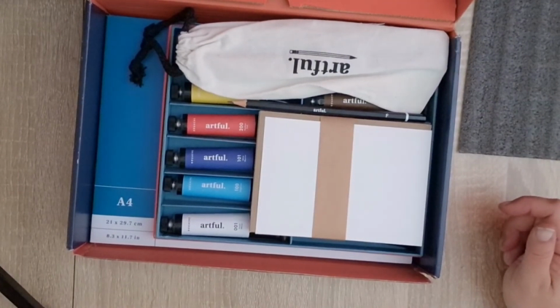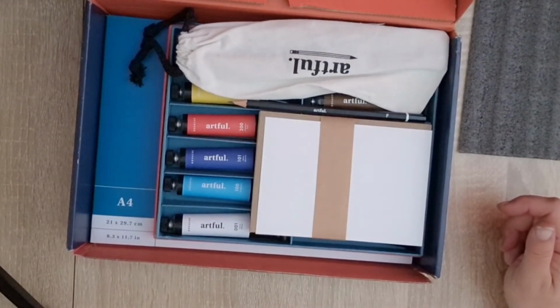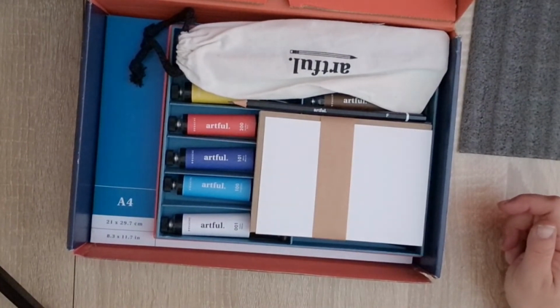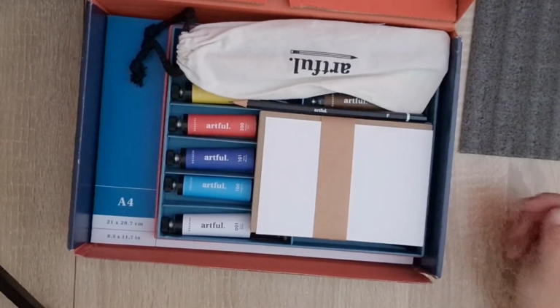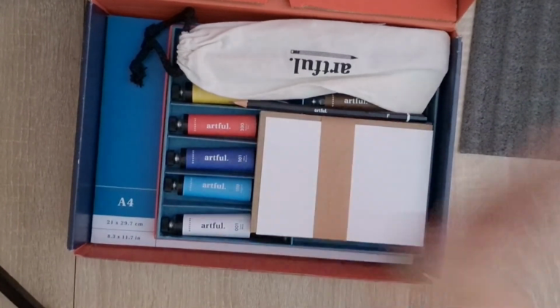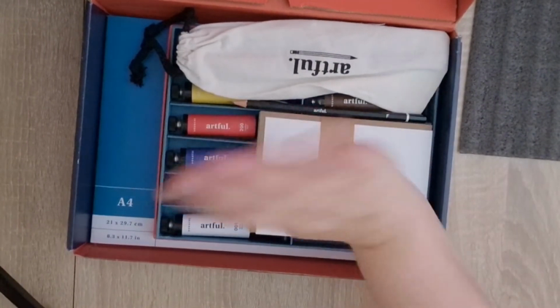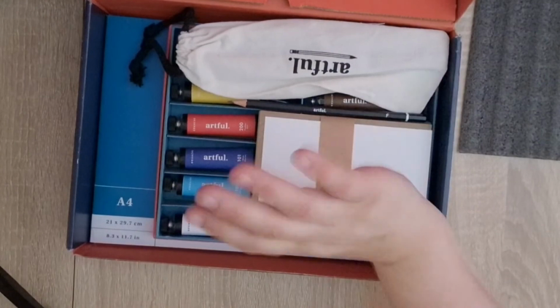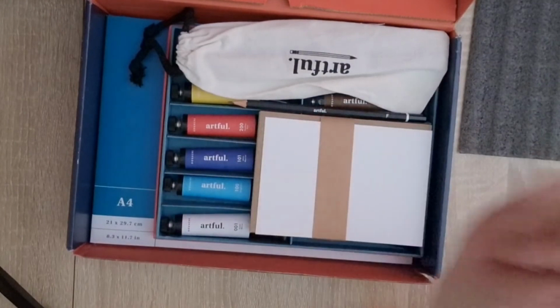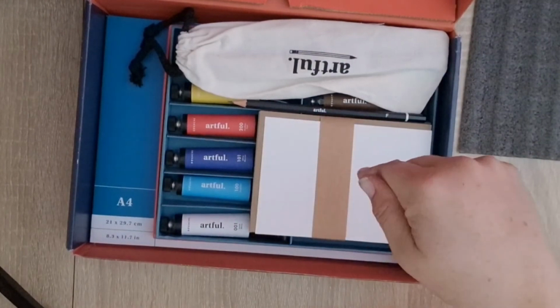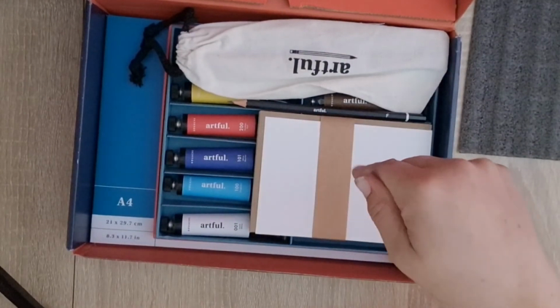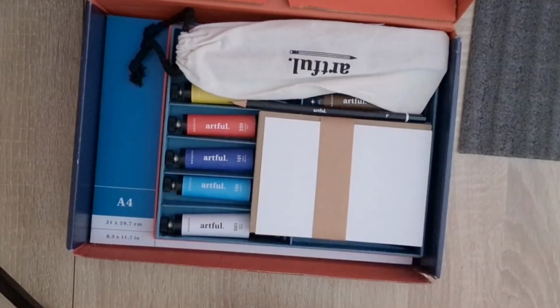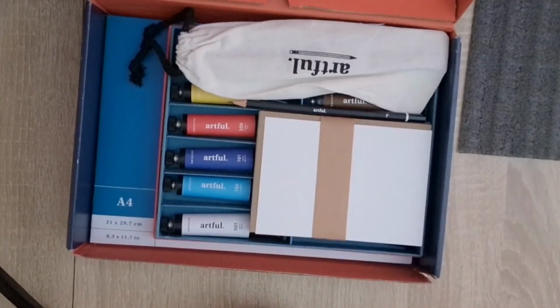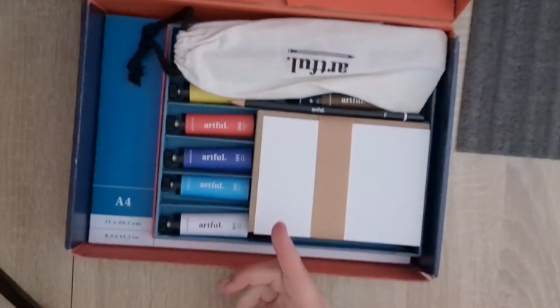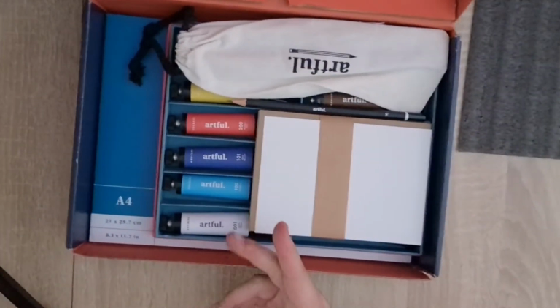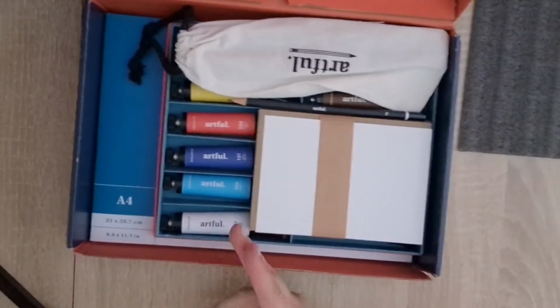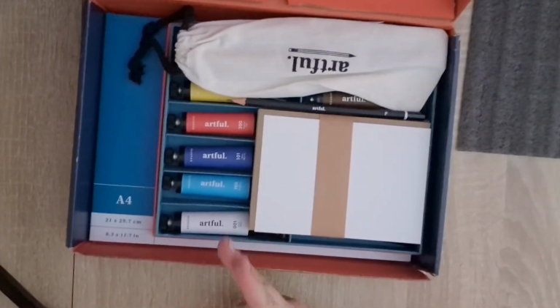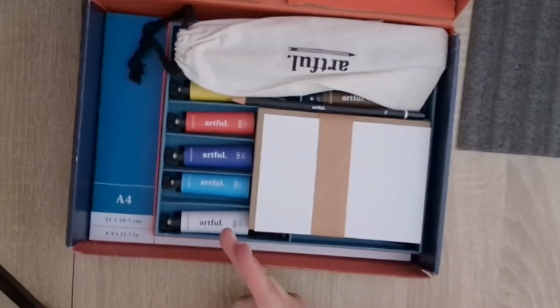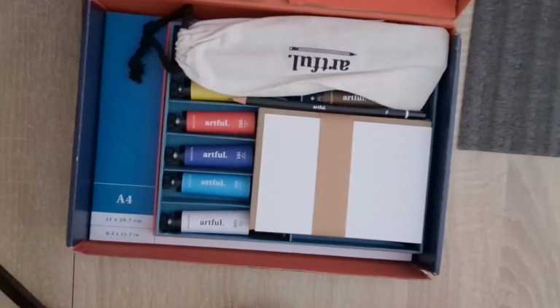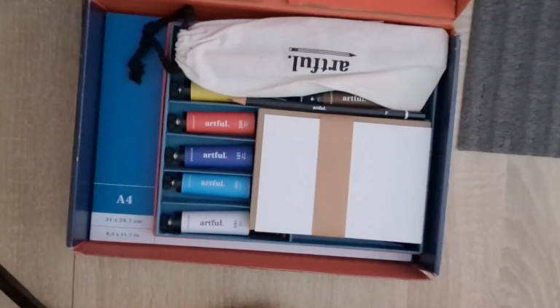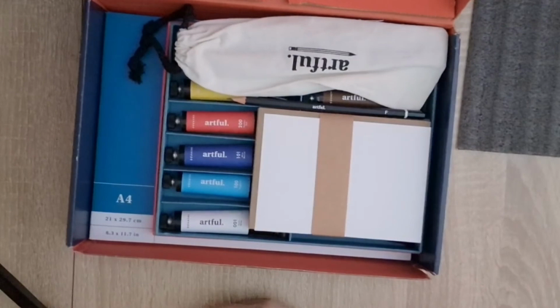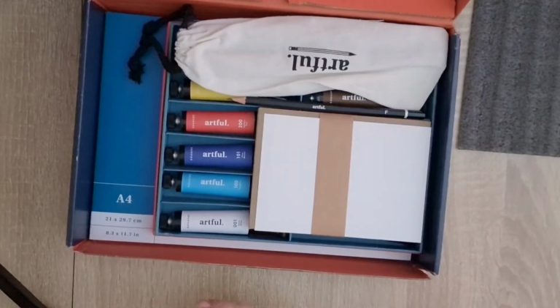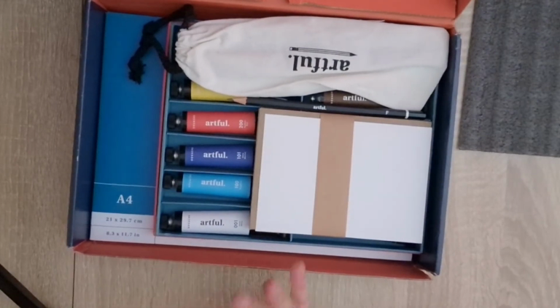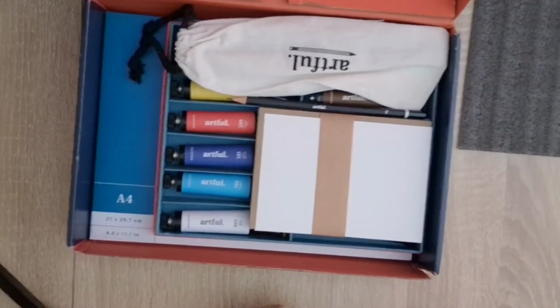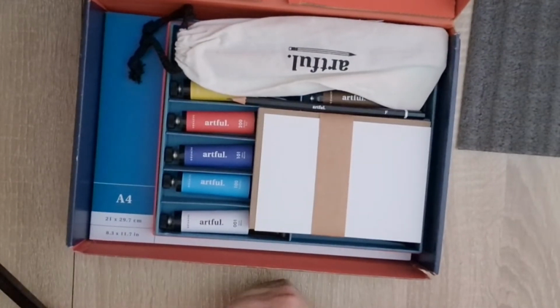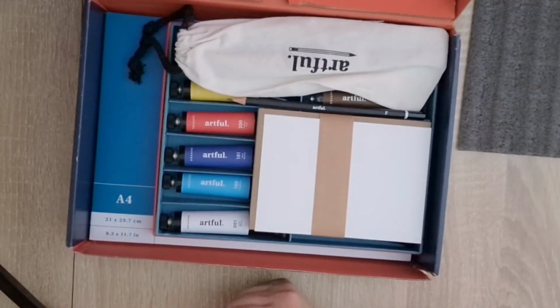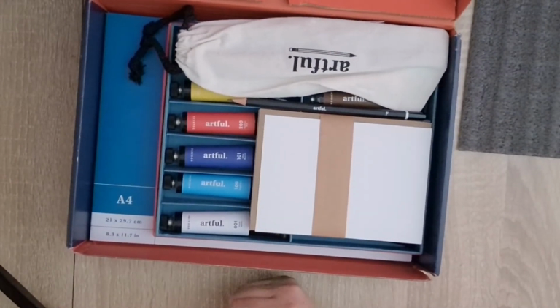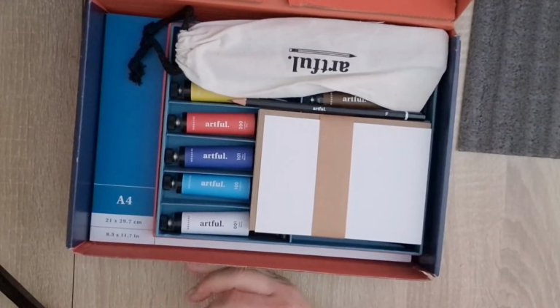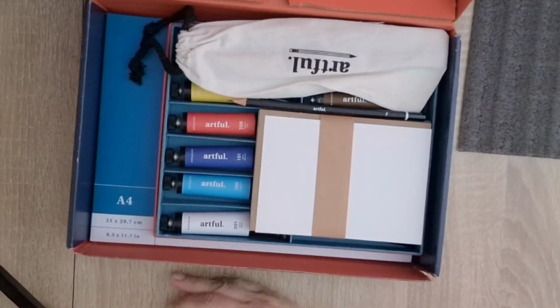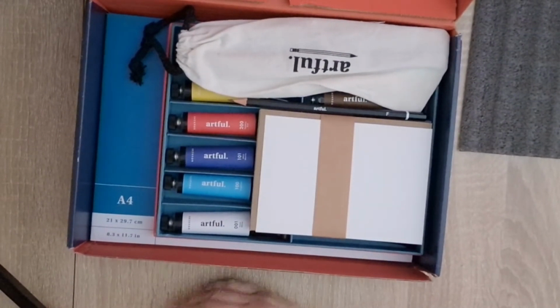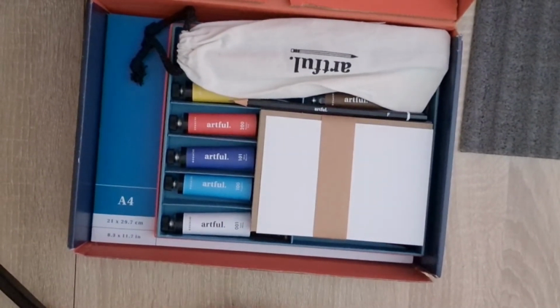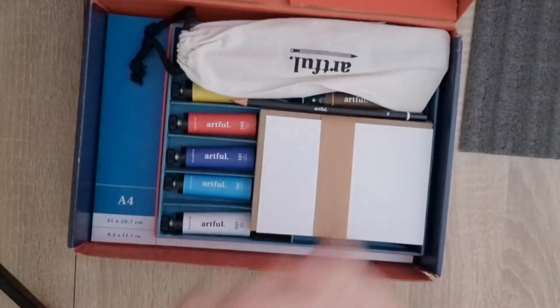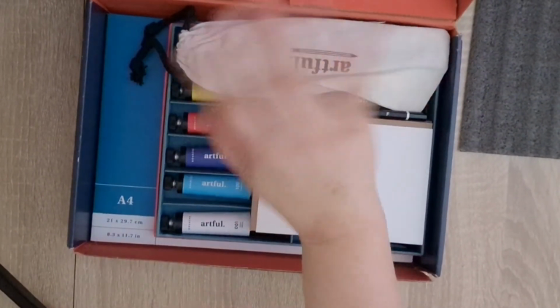So there we have it - a beautiful box from Artful. If you go to the Odea website you can subscribe yourself and get your own beautiful box. I'll leave a link to their website in the description in case anyone would like to join. Okay, thanks, bye!